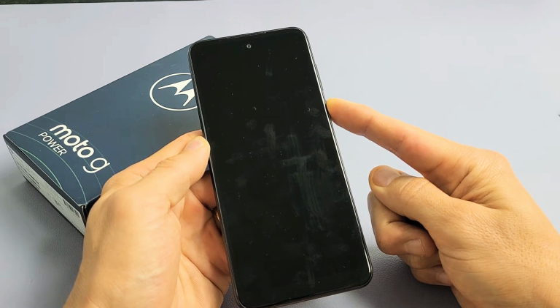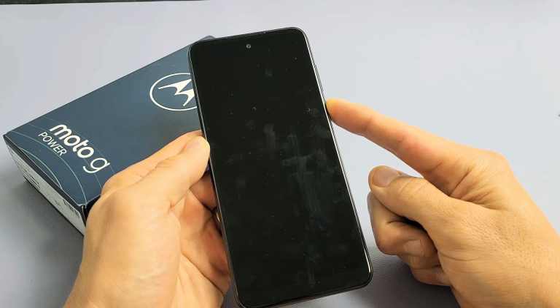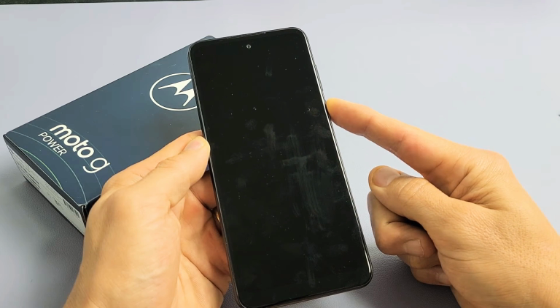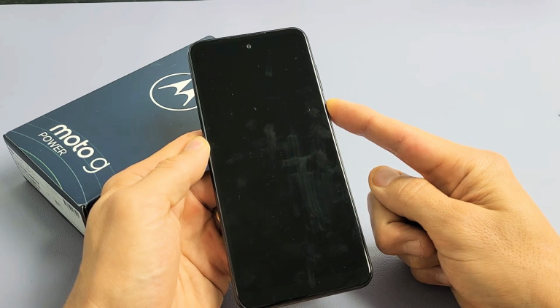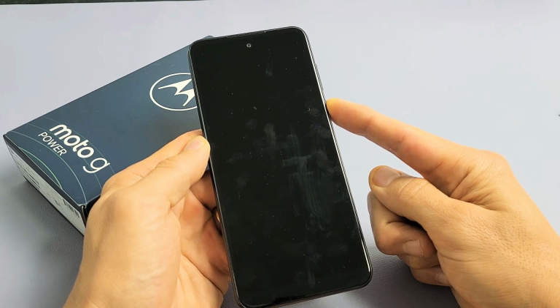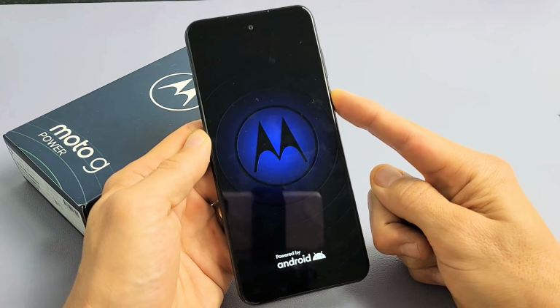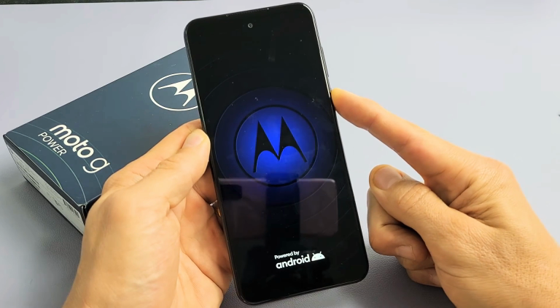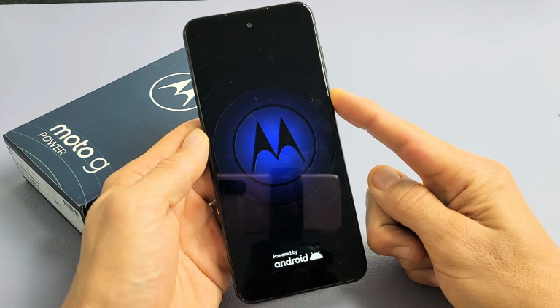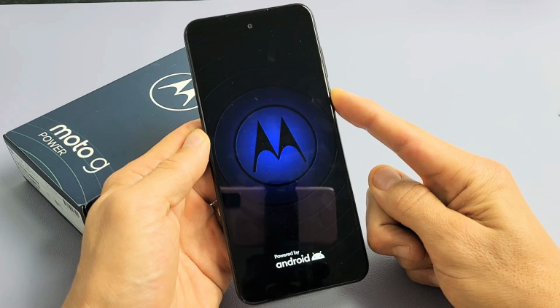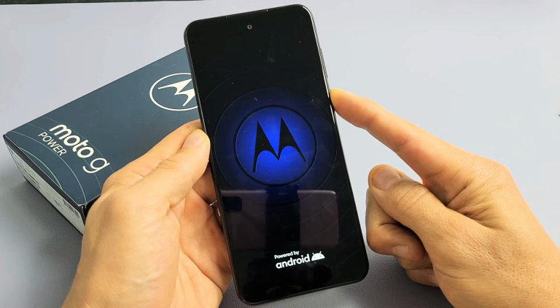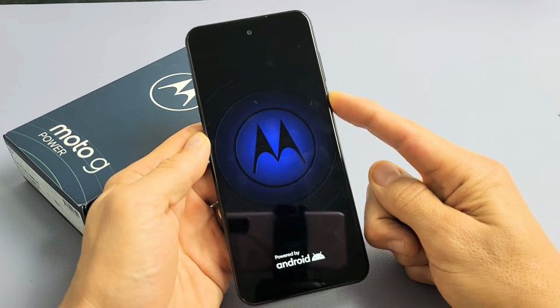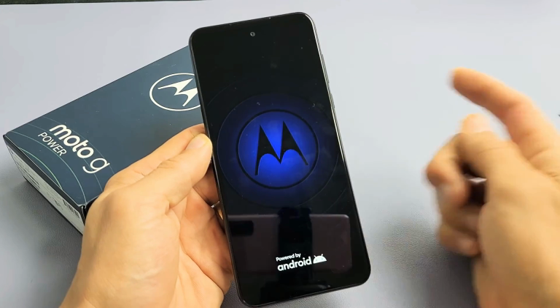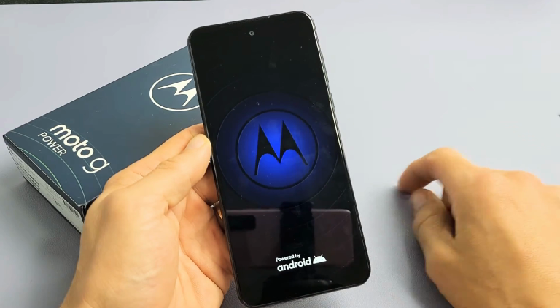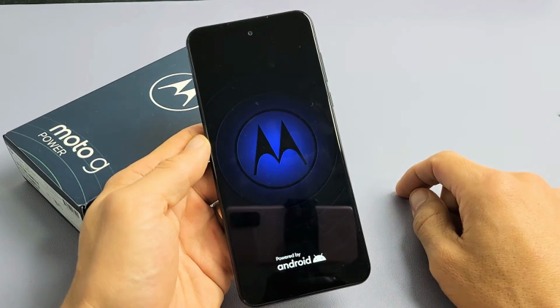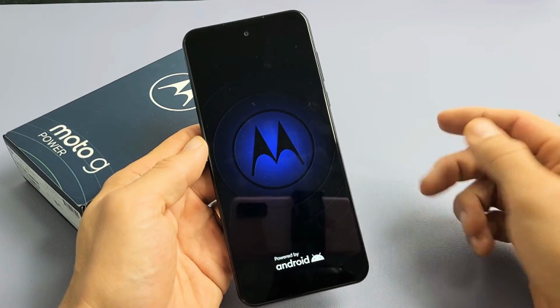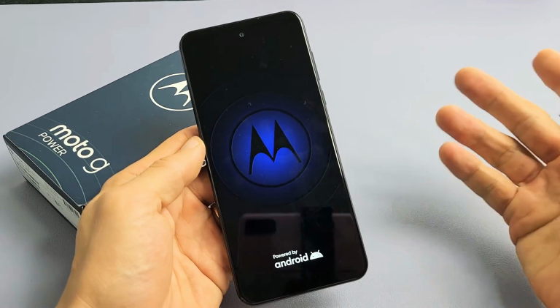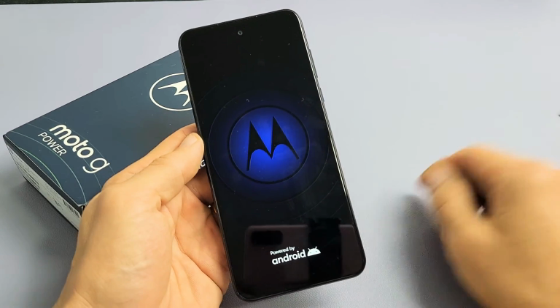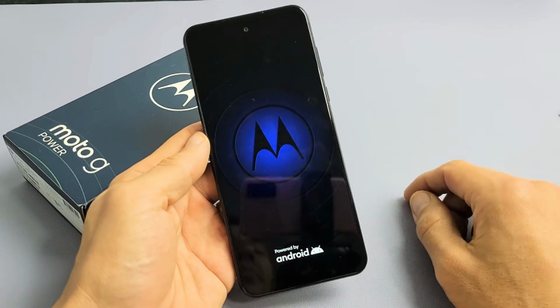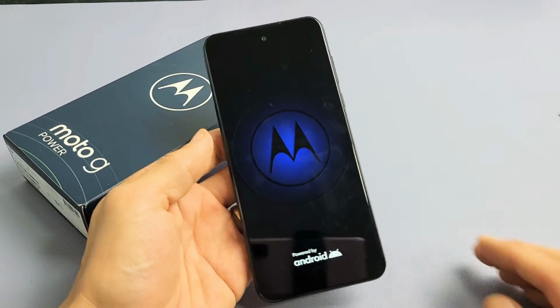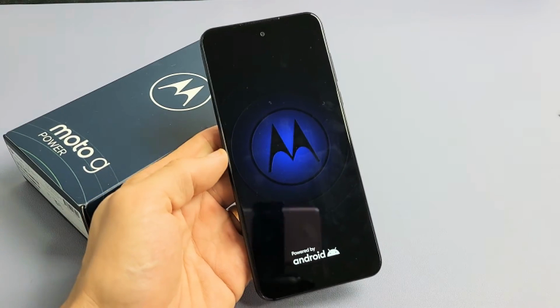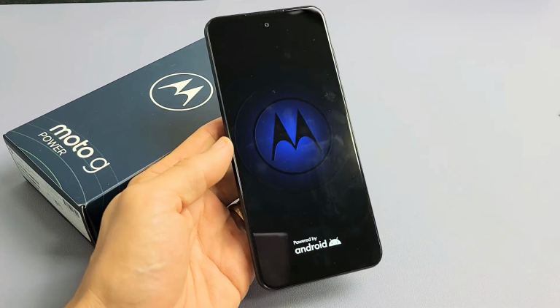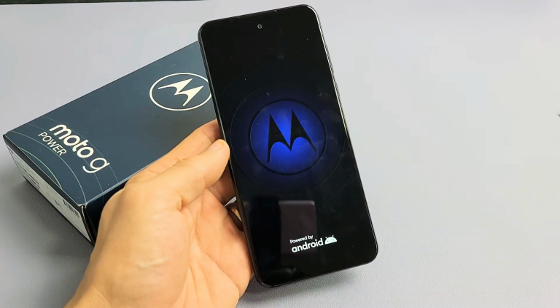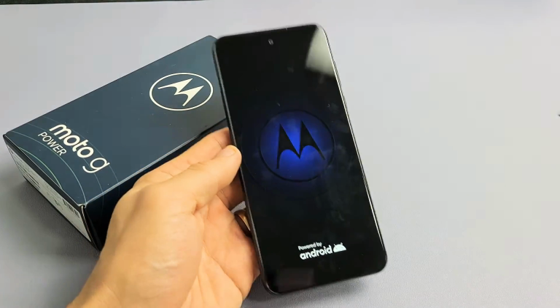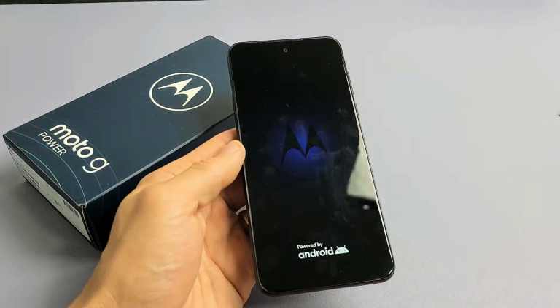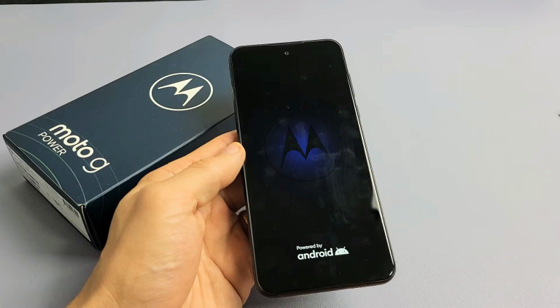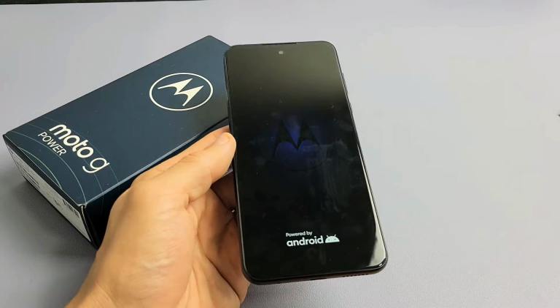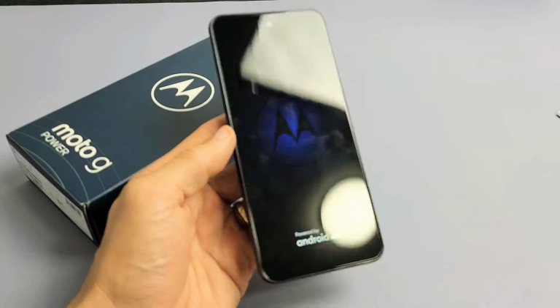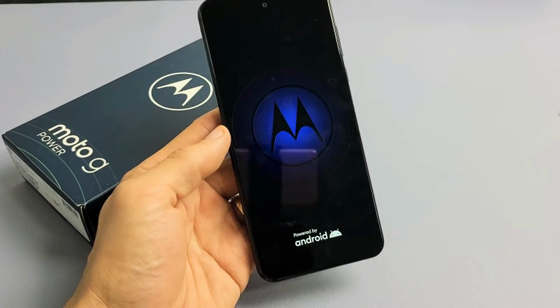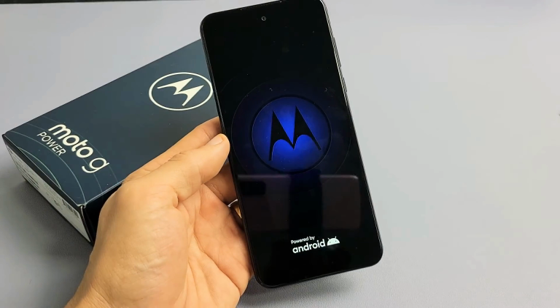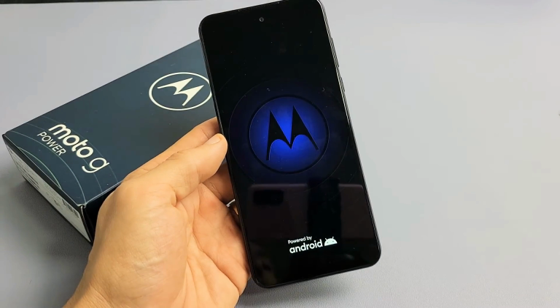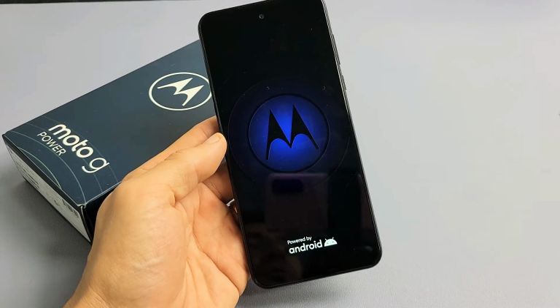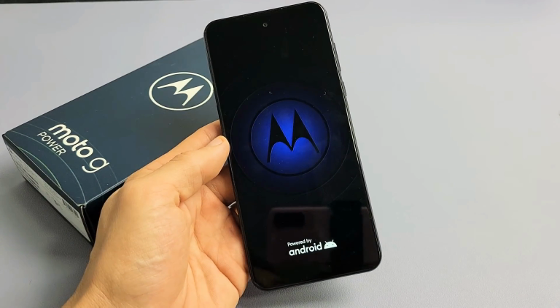Still holding. Motorola logo! Go ahead and let go and let it boot up normally — and you just force your Moto G Power to restart.